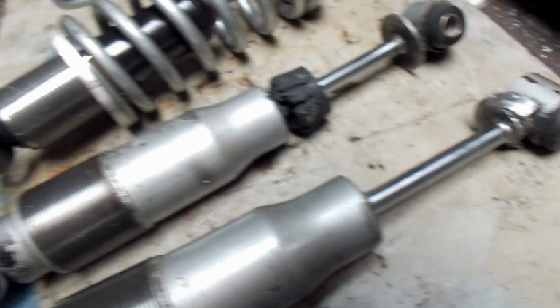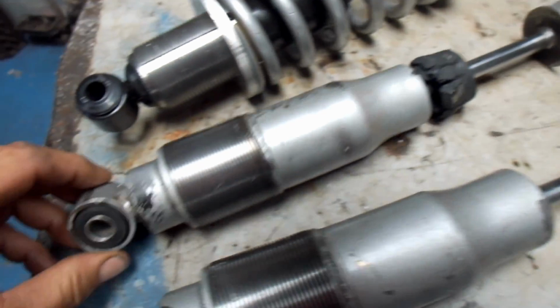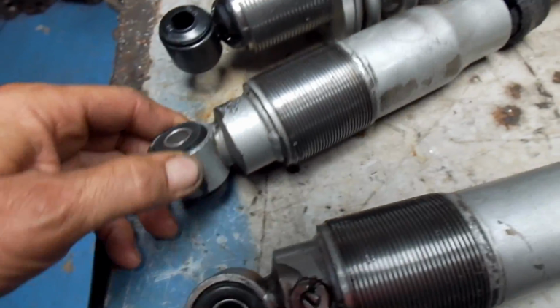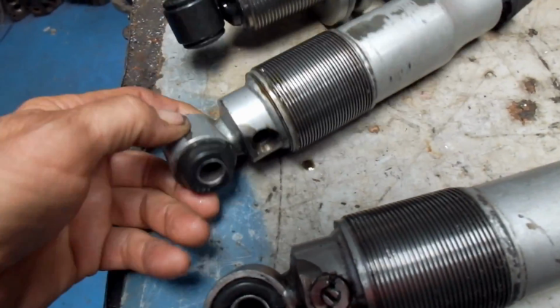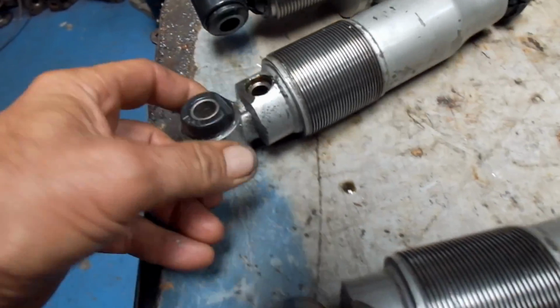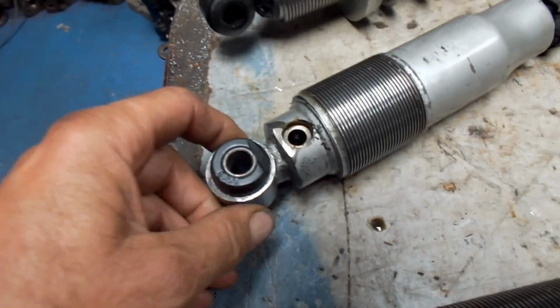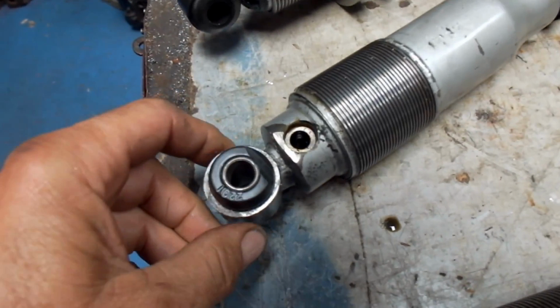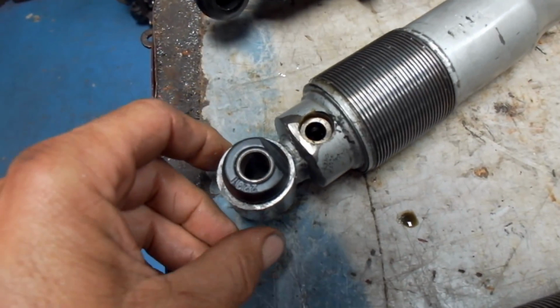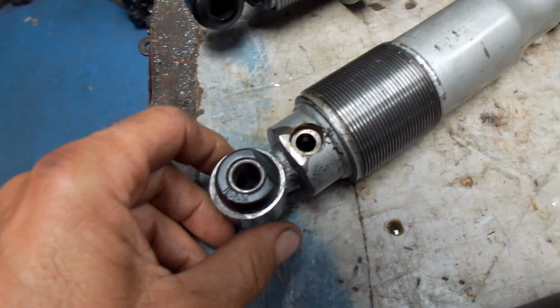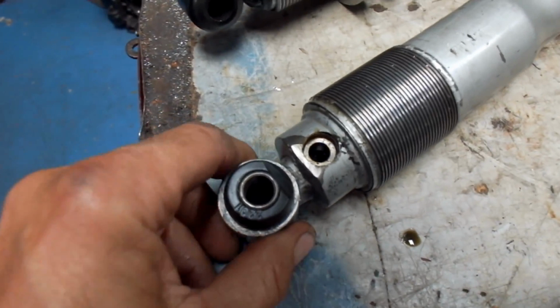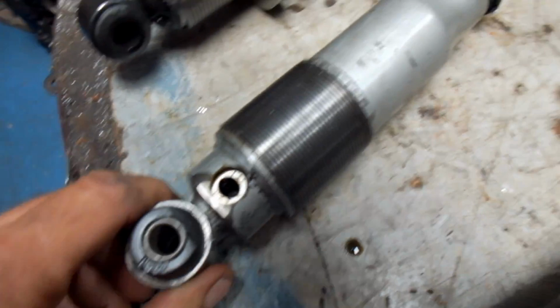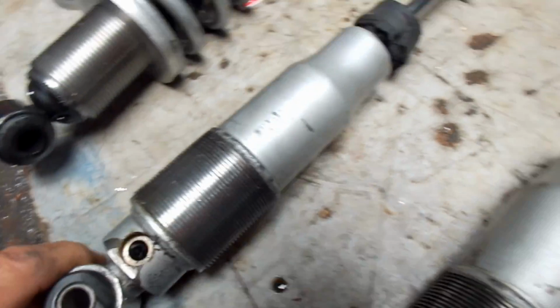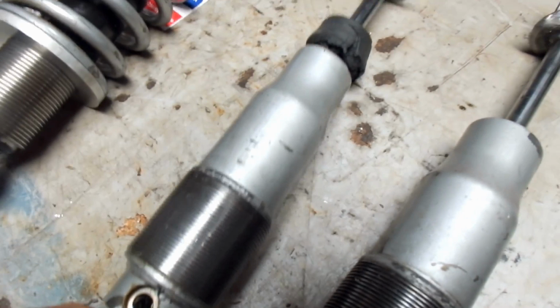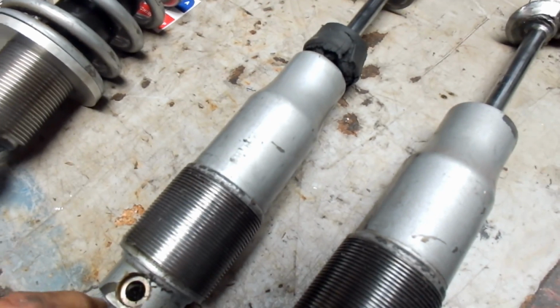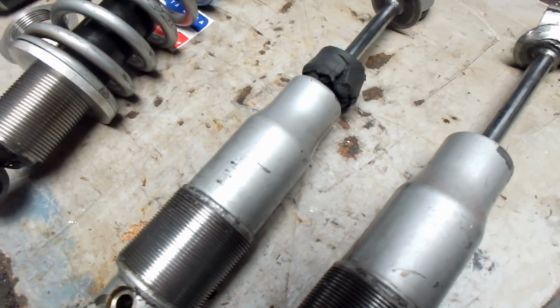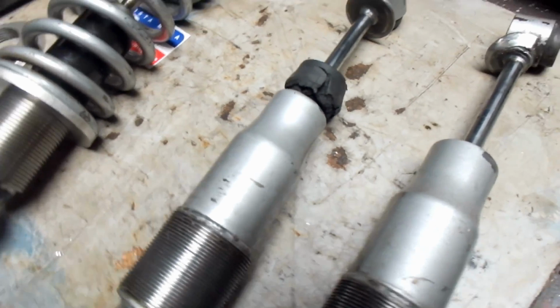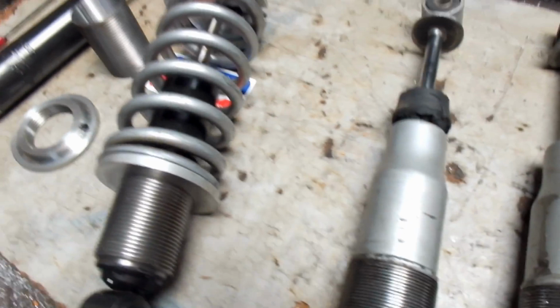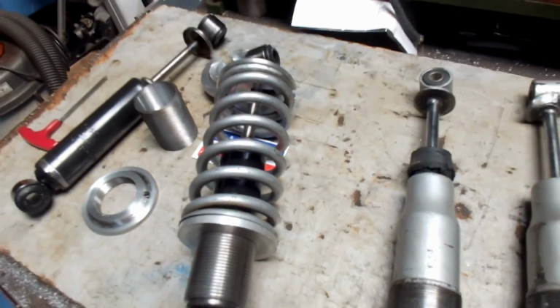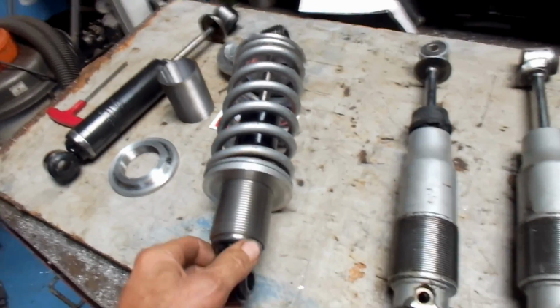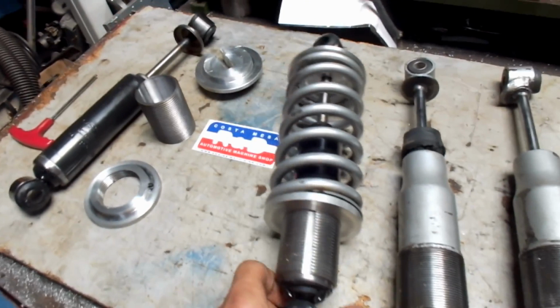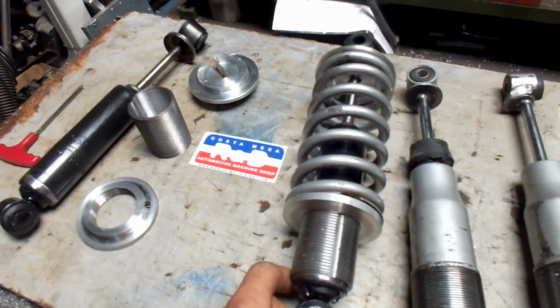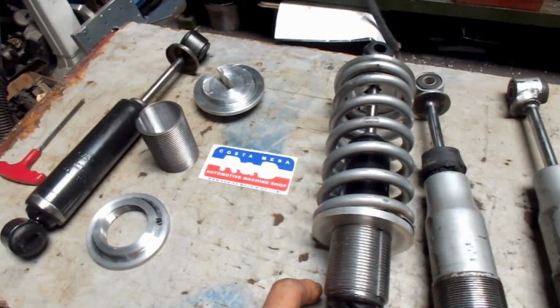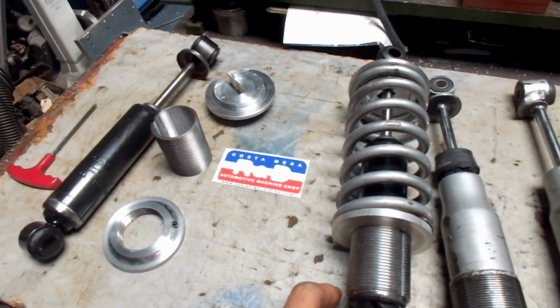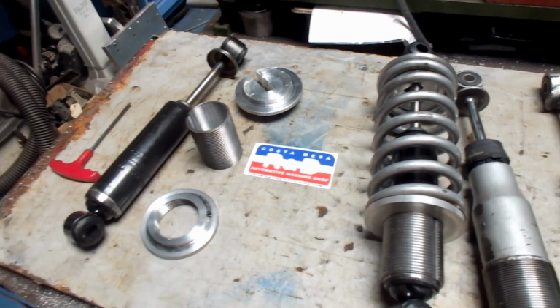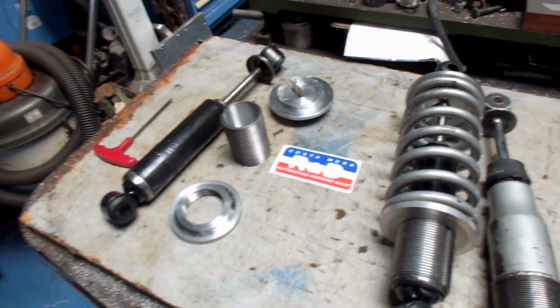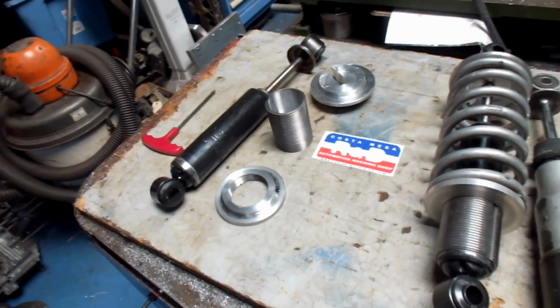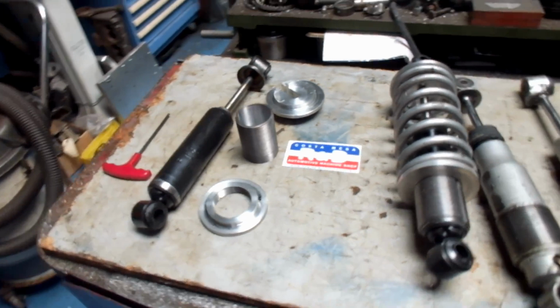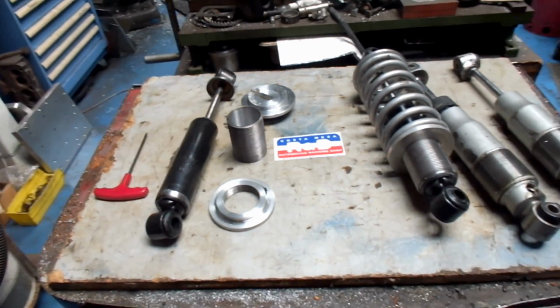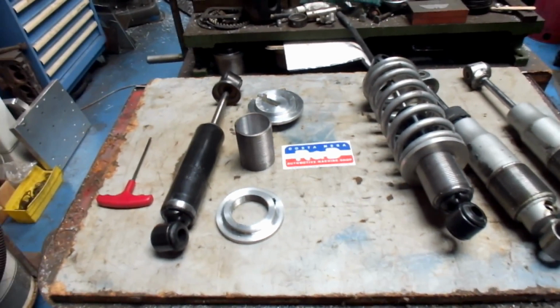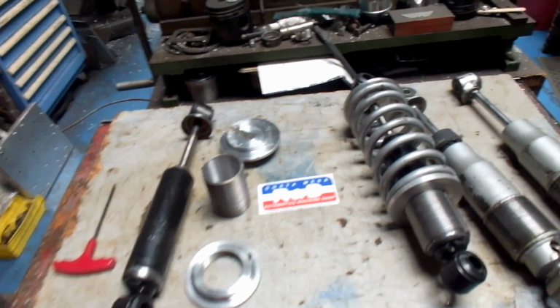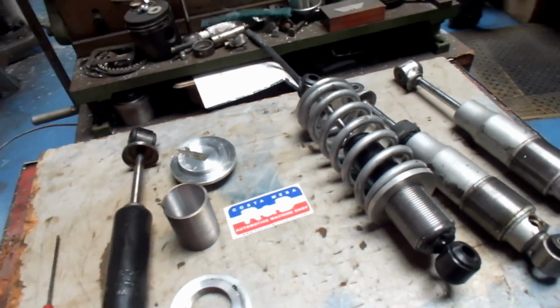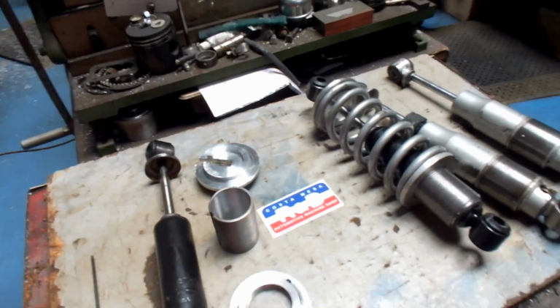This one here actually had the adjuster completely blown out, so there's no dampening at all. He decided to bring a set of other shocks in and see if we can make him a set of coilovers, which we did.